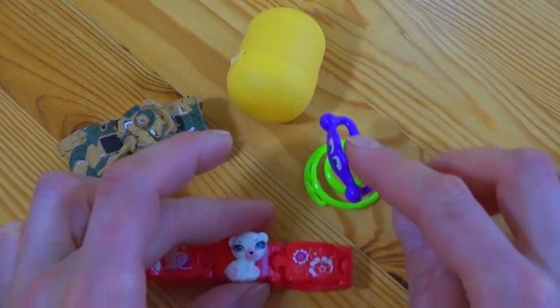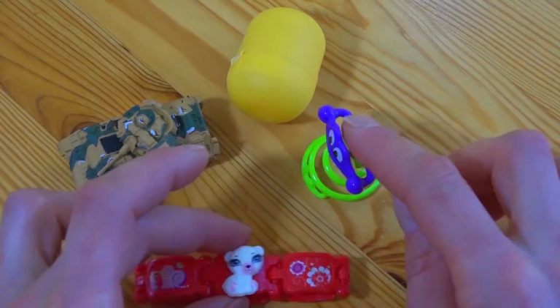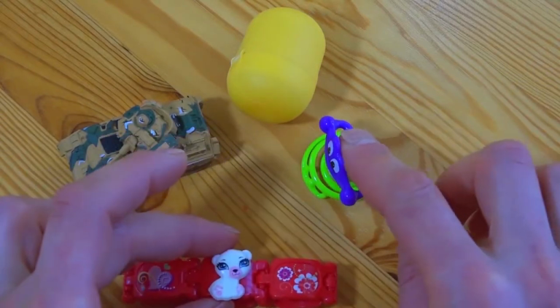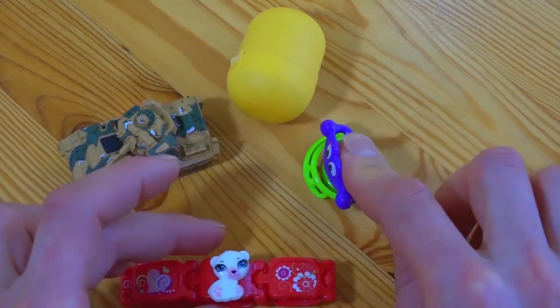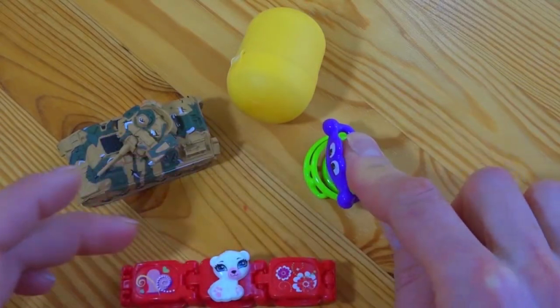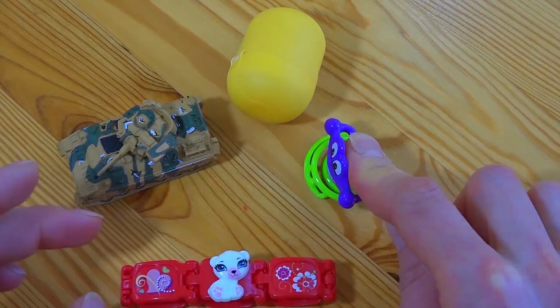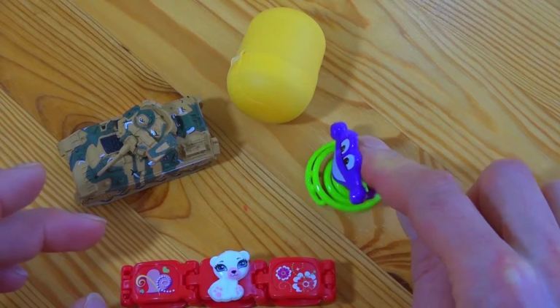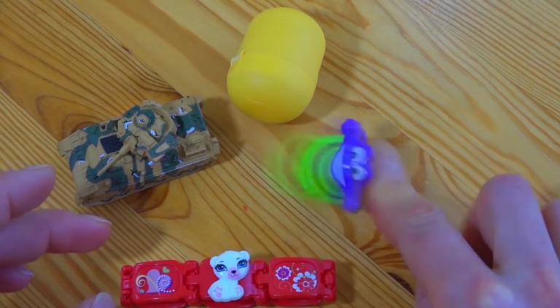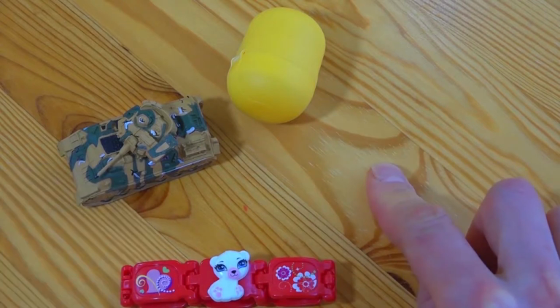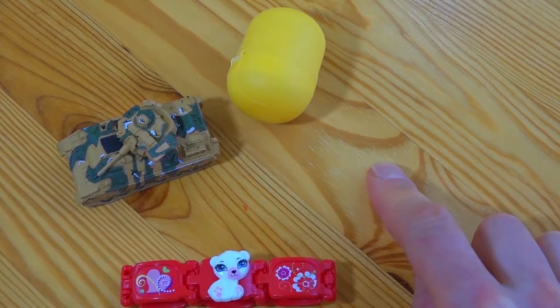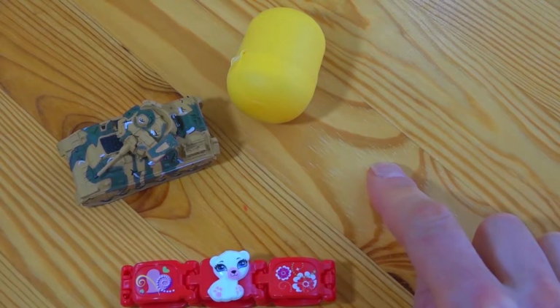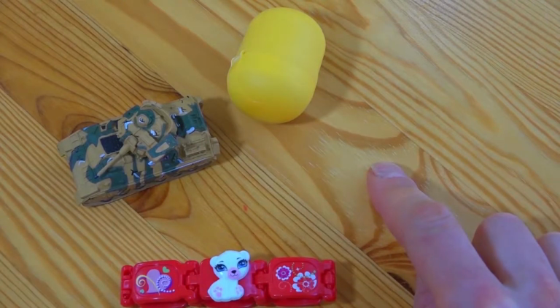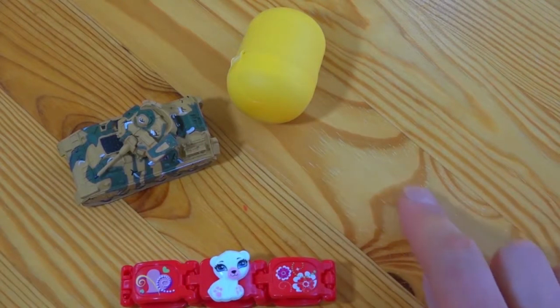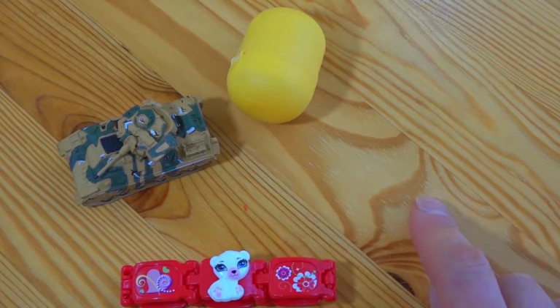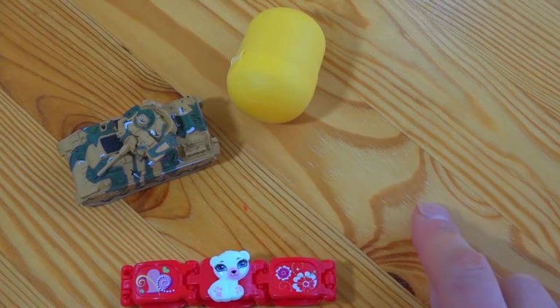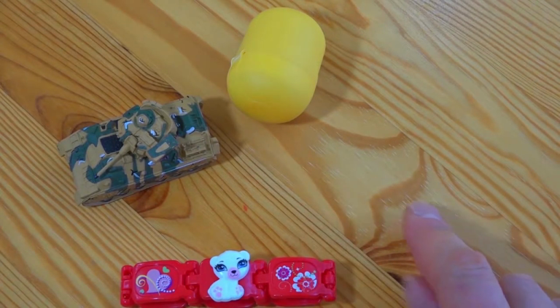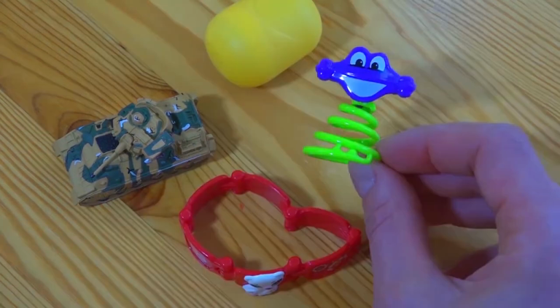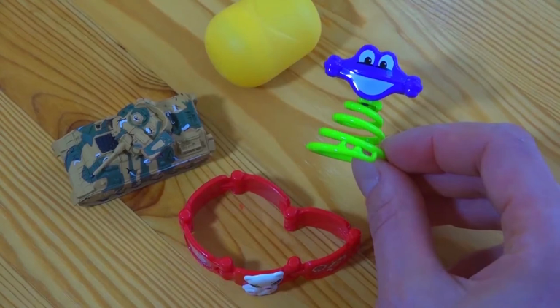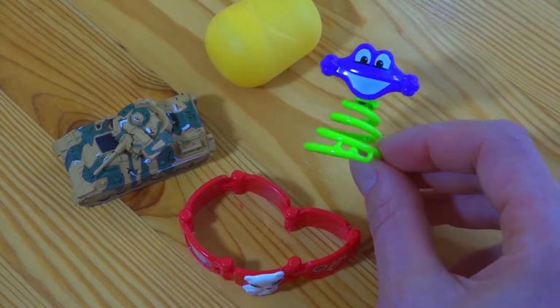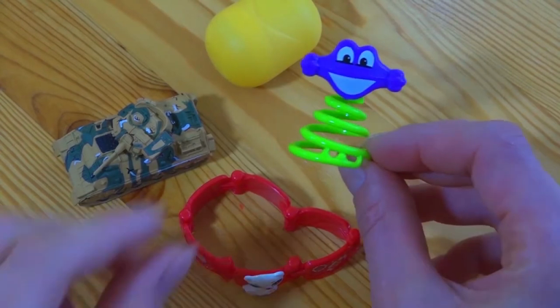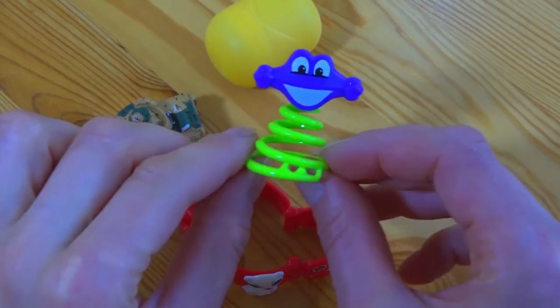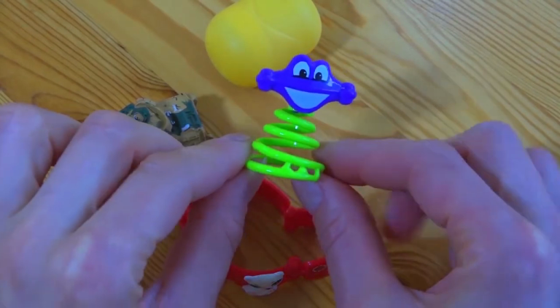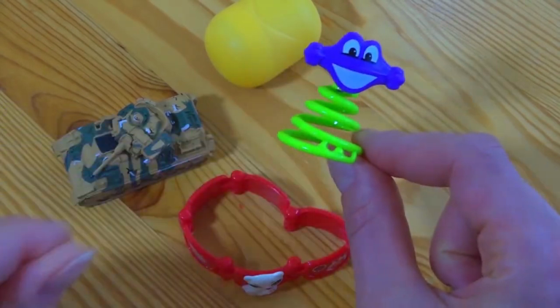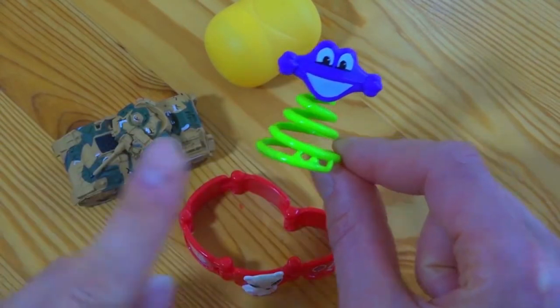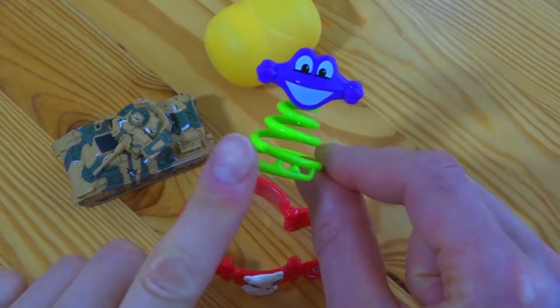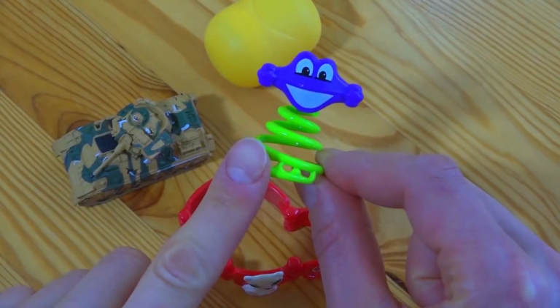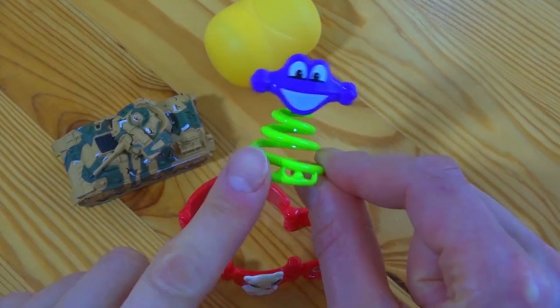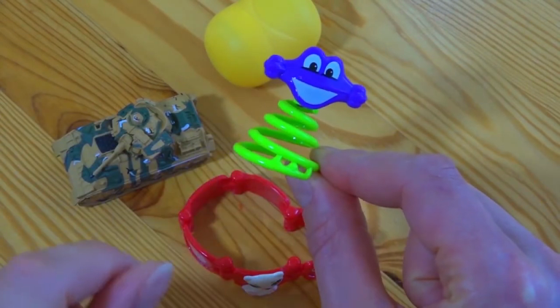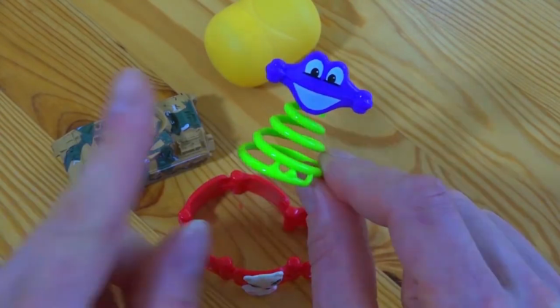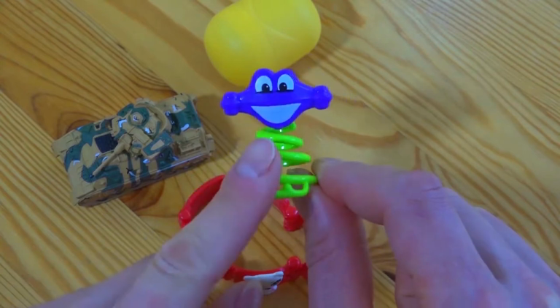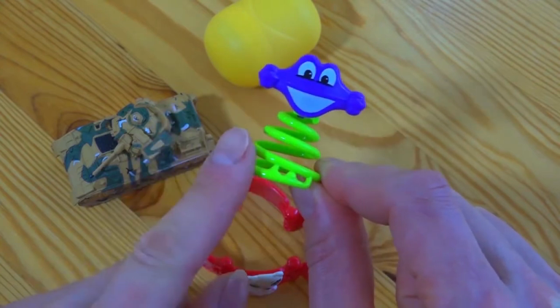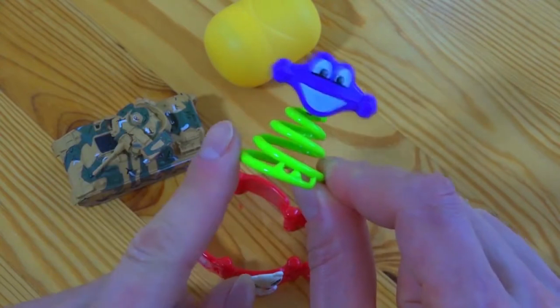Here we have a wonderful tank, a wonderful bracelet with a cat, and a super jumper. If we press on this jumper it will jump so high — this jumper is really superb!